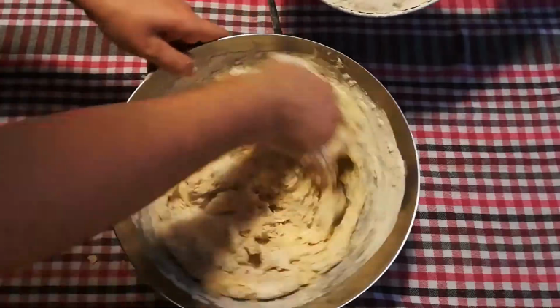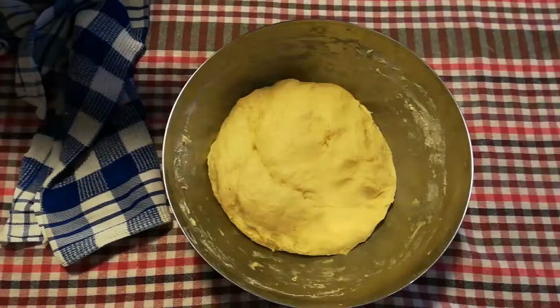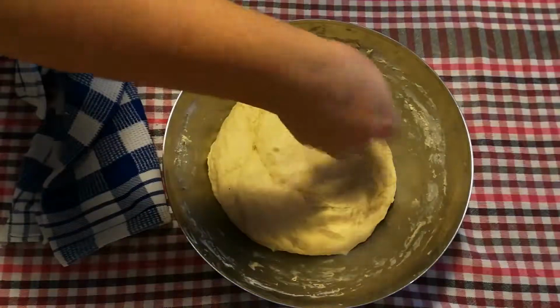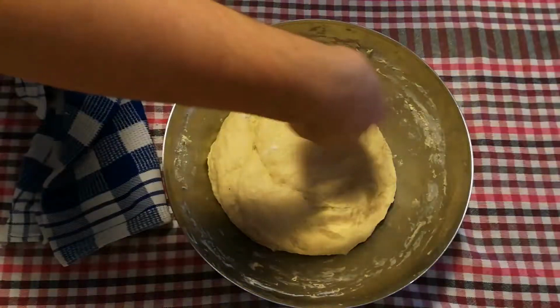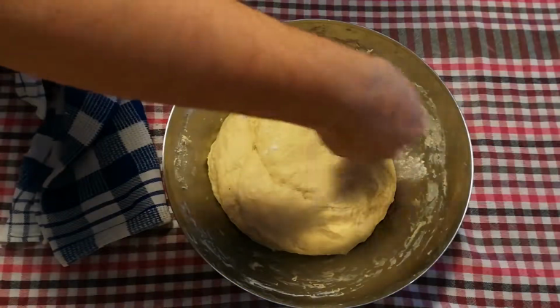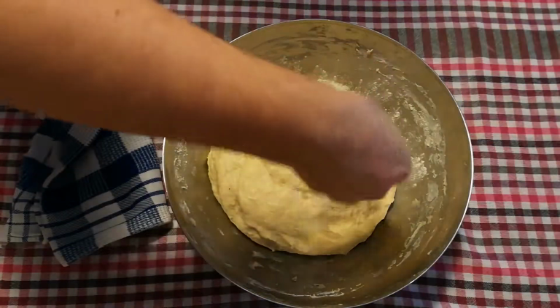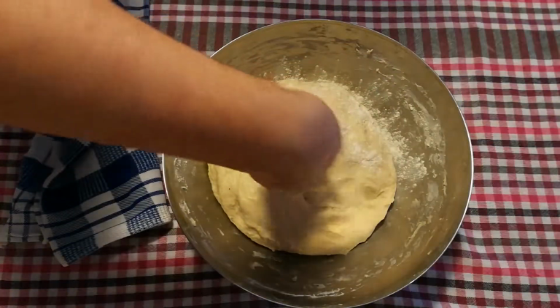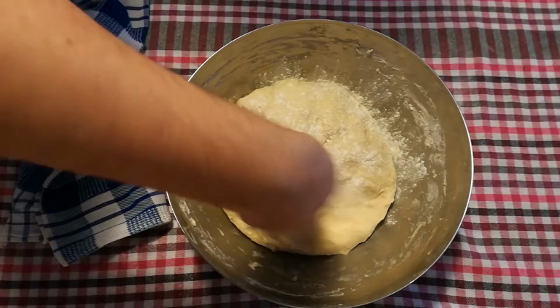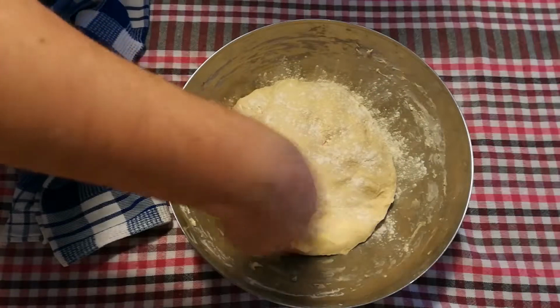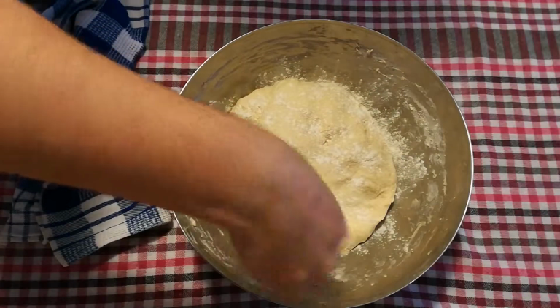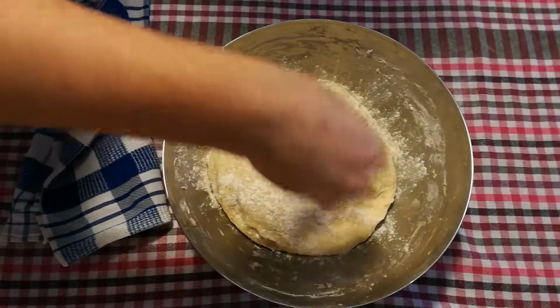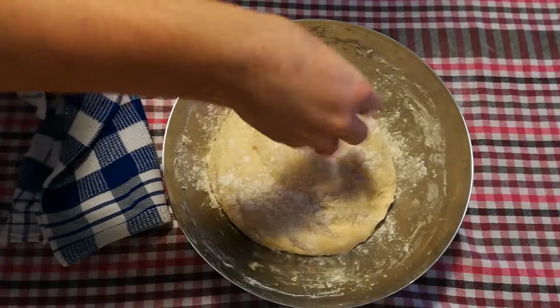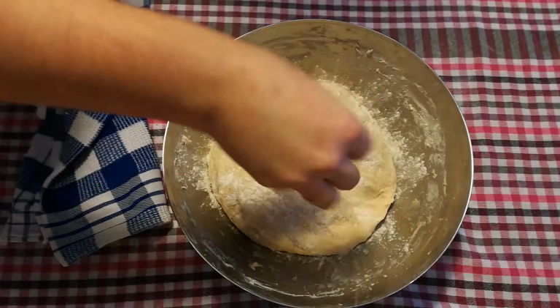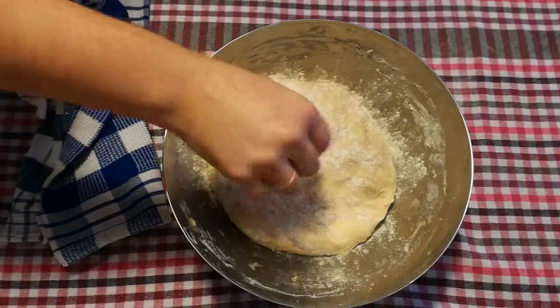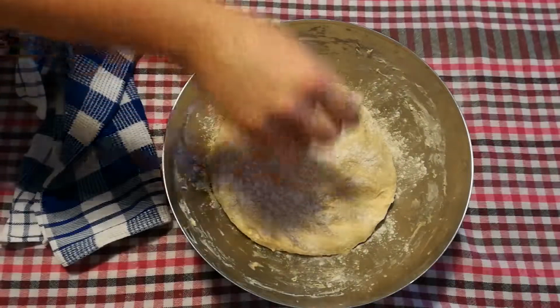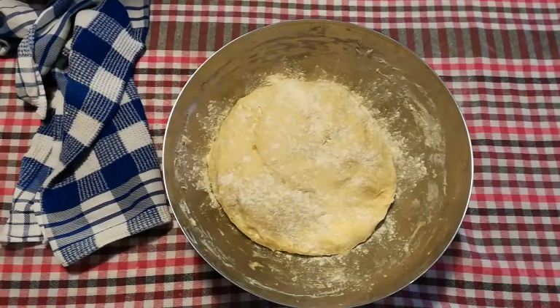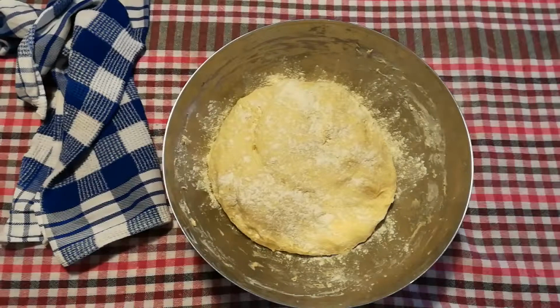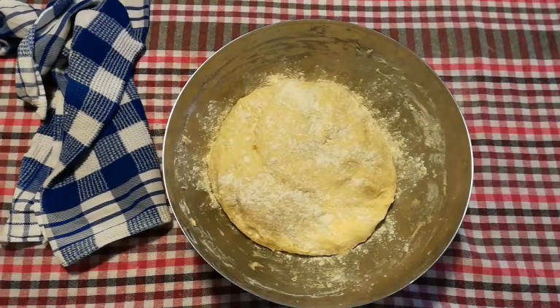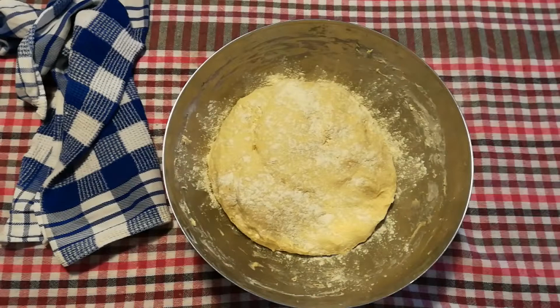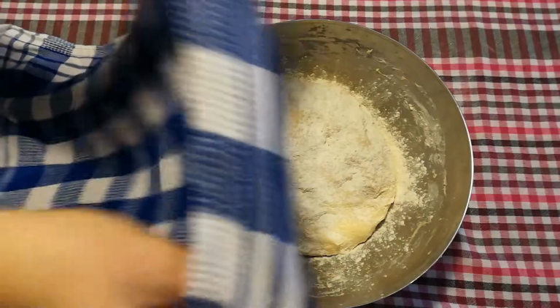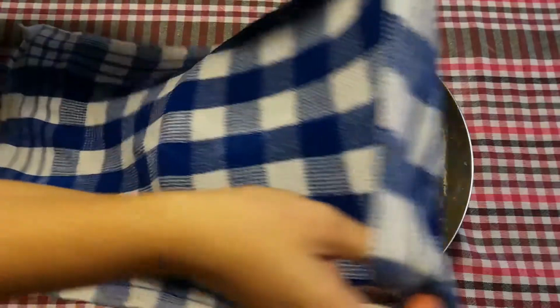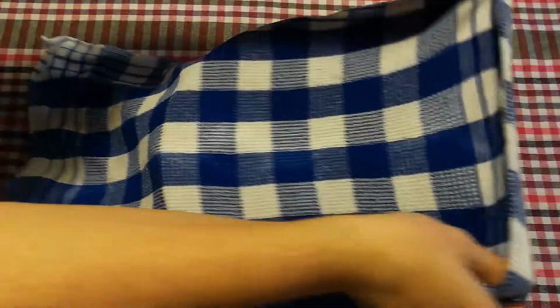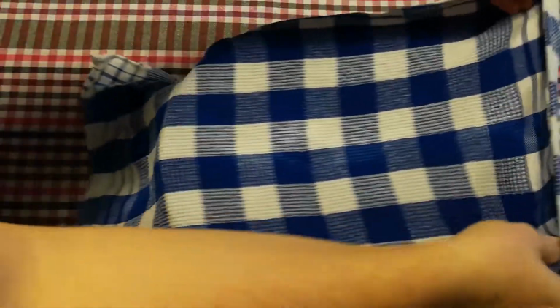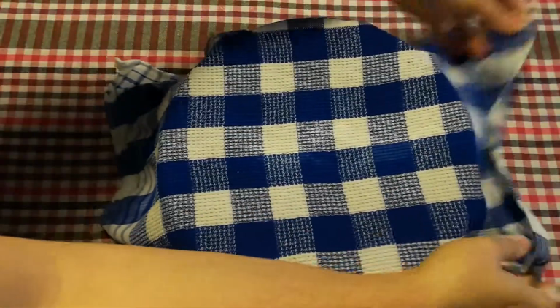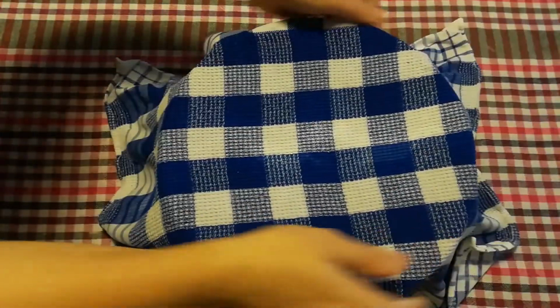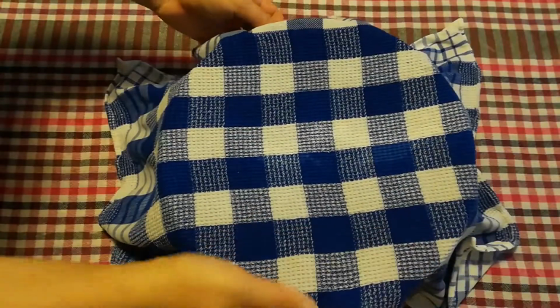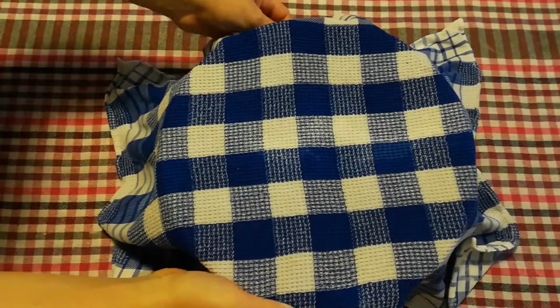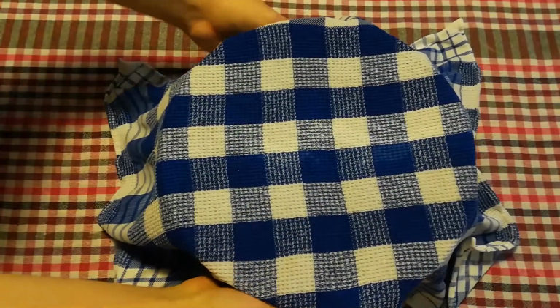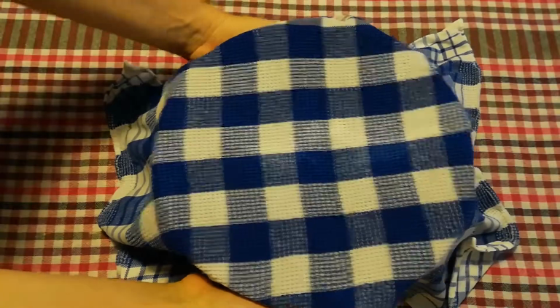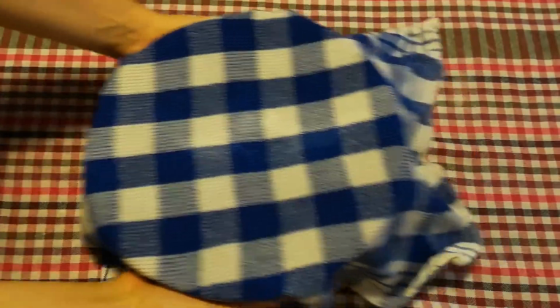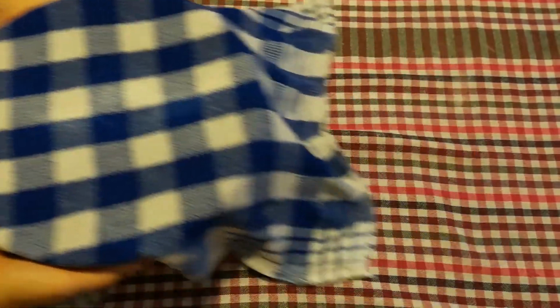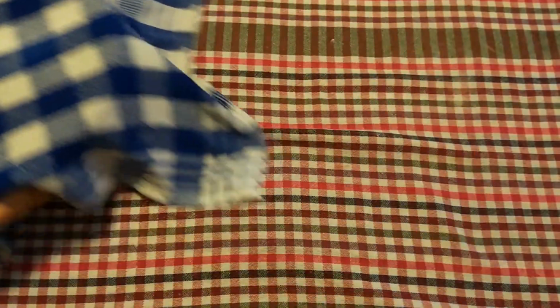Cover the dough with some flour and let it rest for at least 20 minutes. While that's resting, we can go back to our filling.